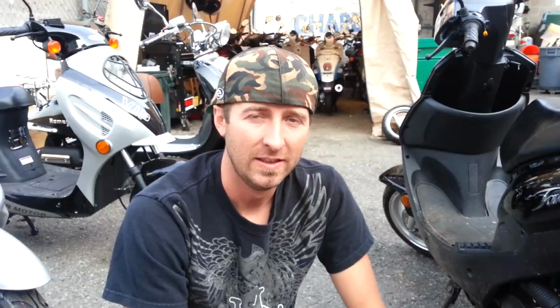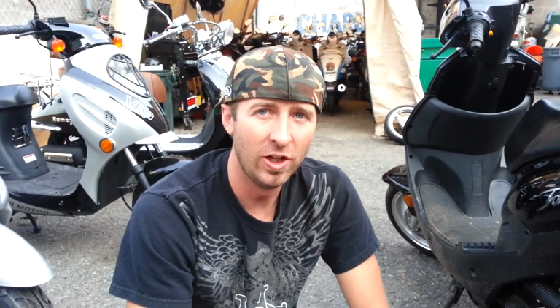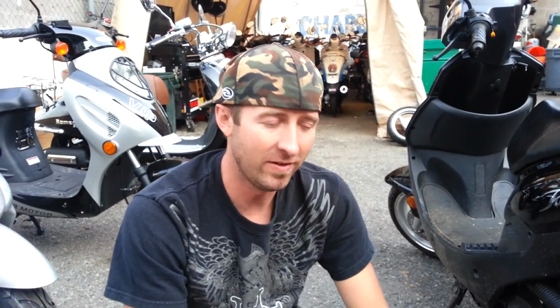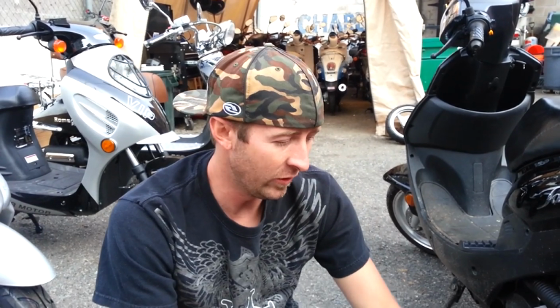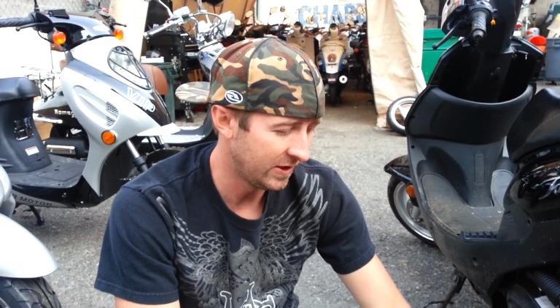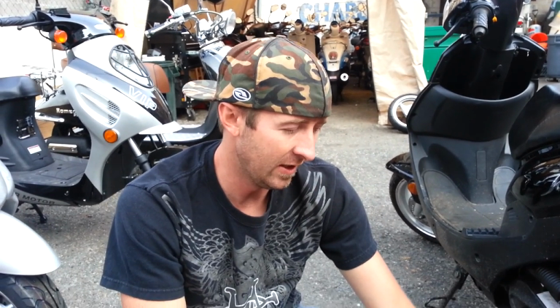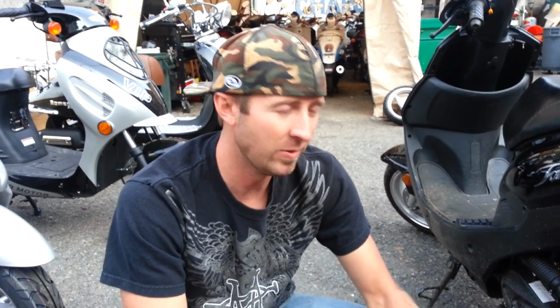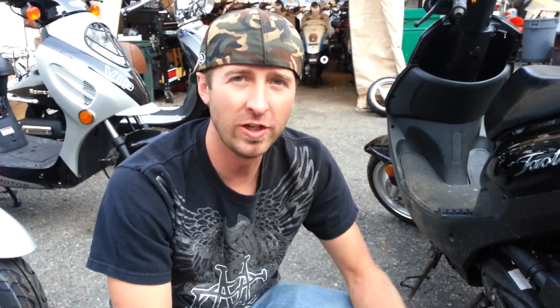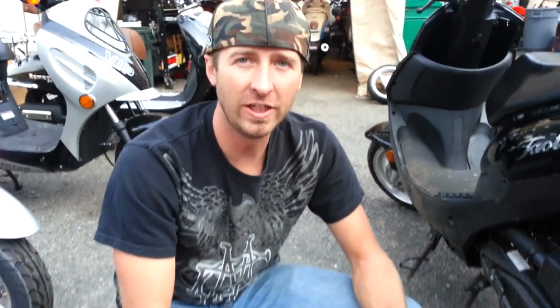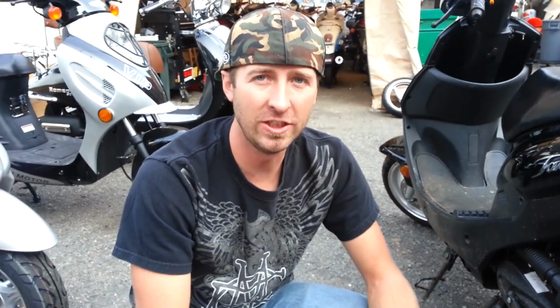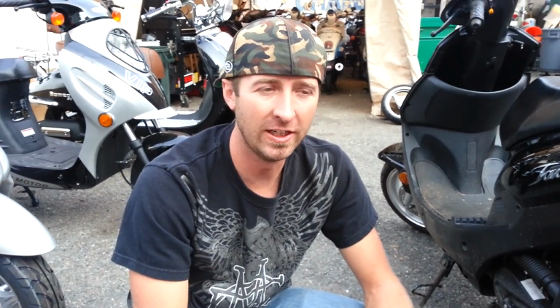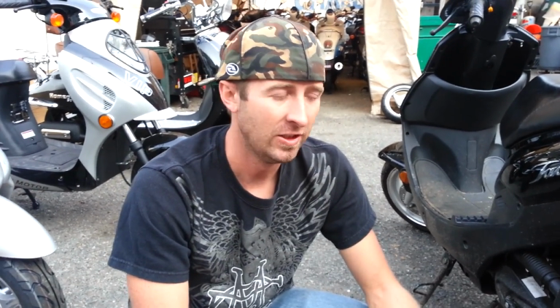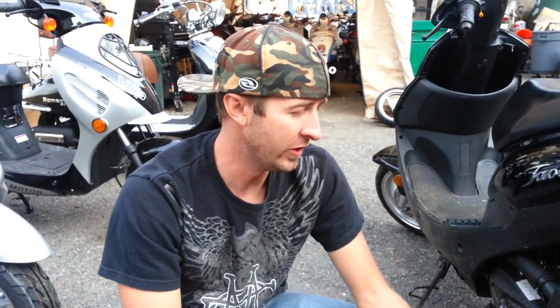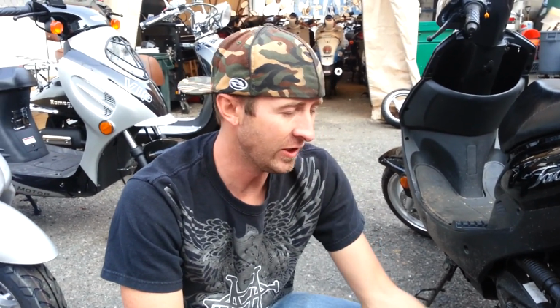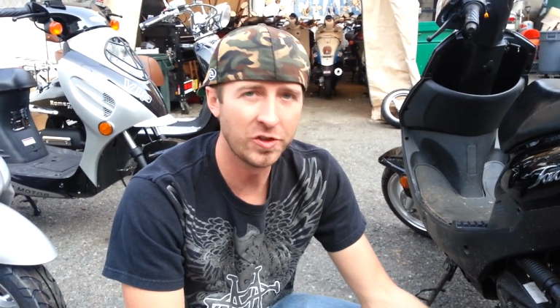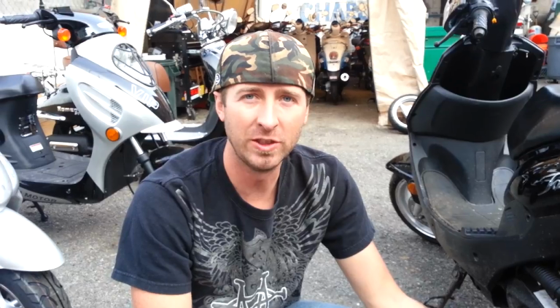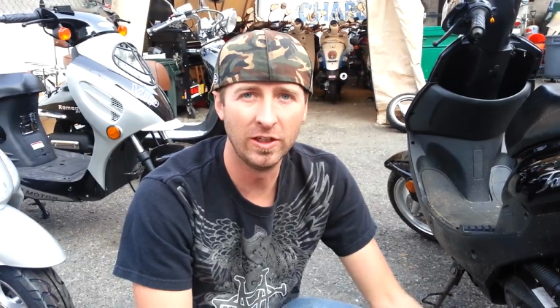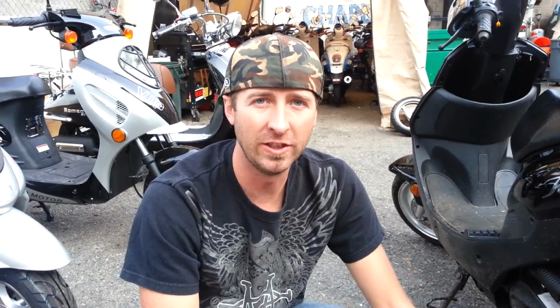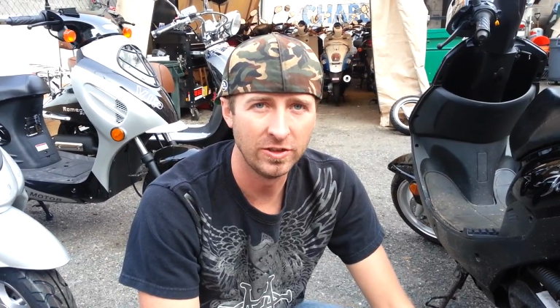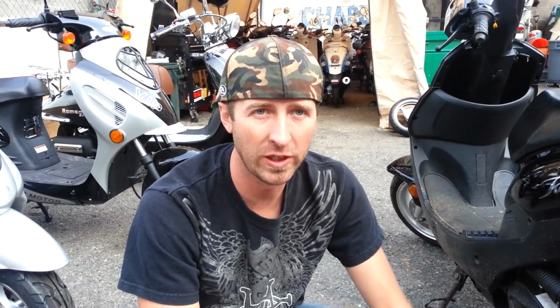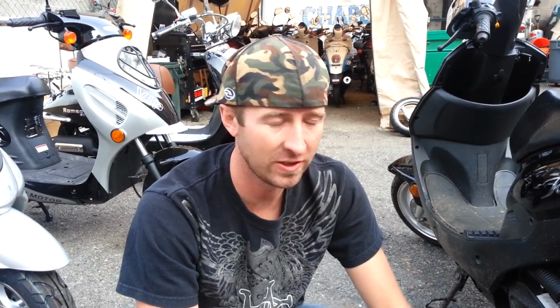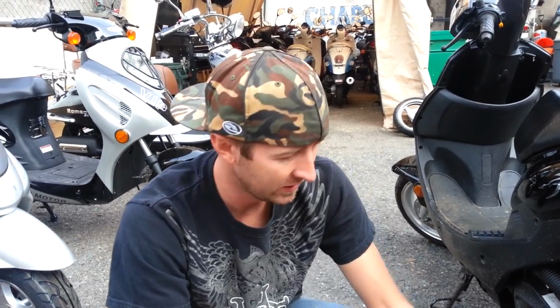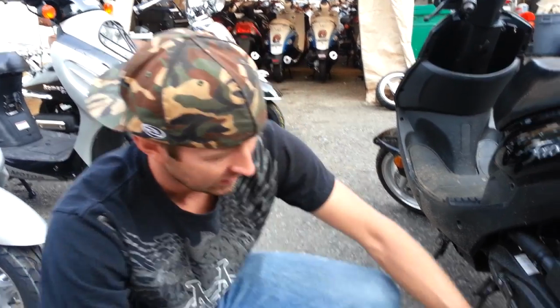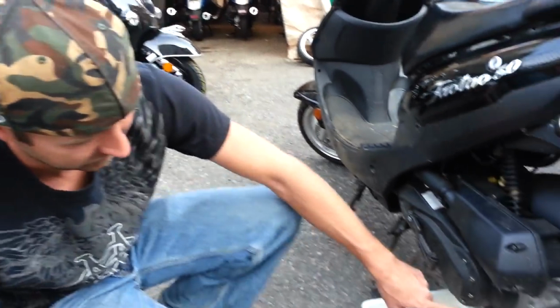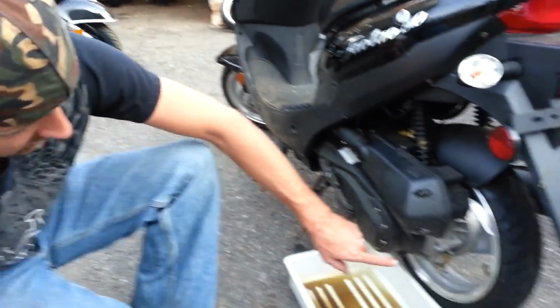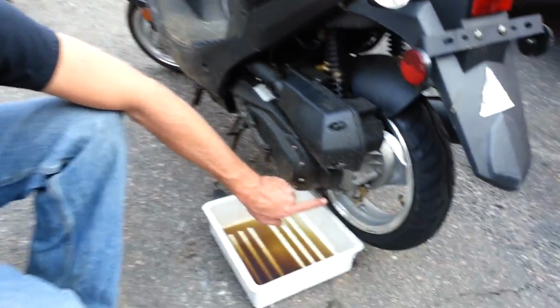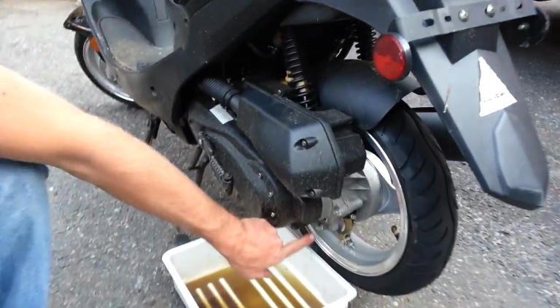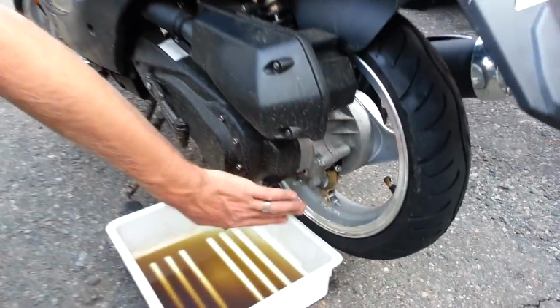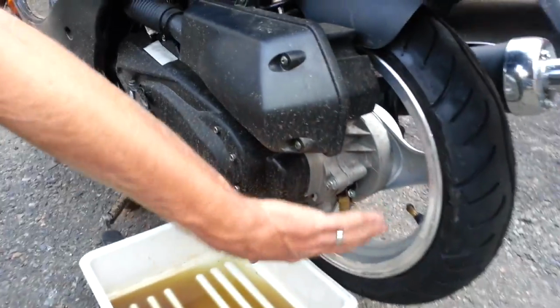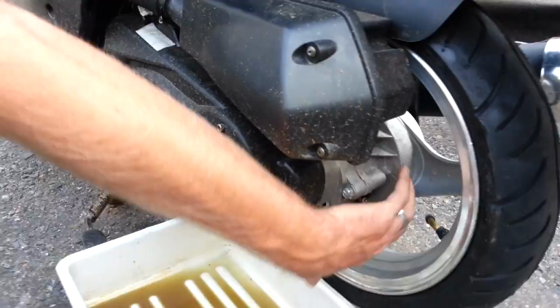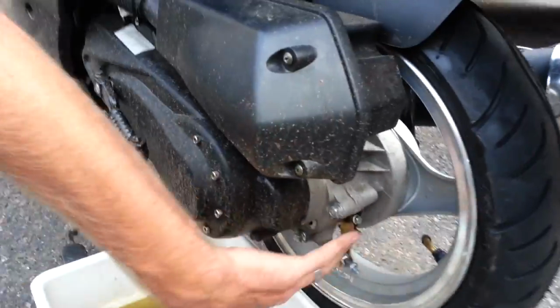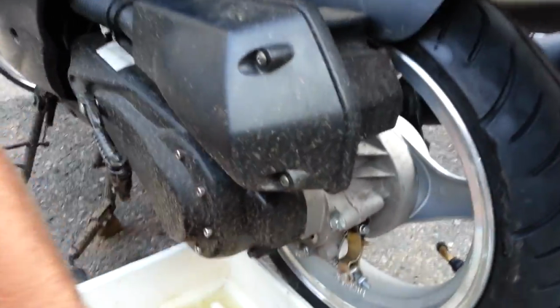Hello, Matt Roll-Wrench. I'm going to show you how to change your rear differential or transmission oil on your GY6 scooter. So if you look right here, this is where all the oil is housed.